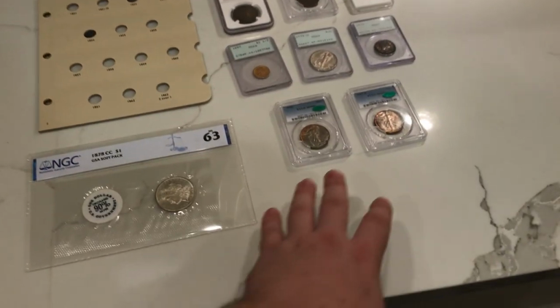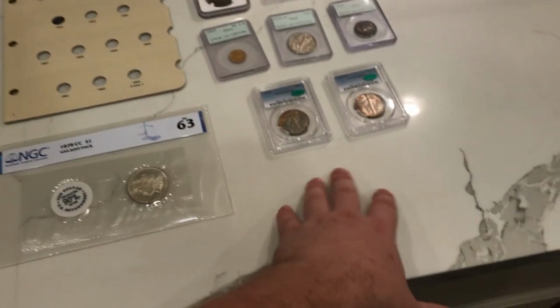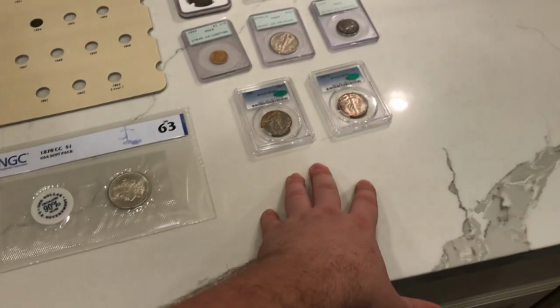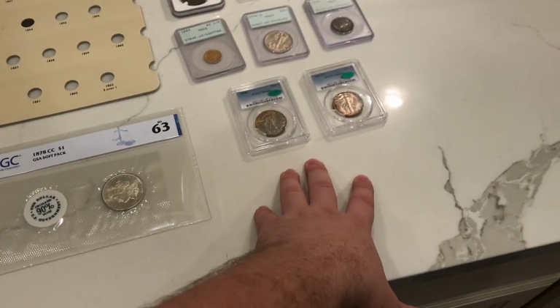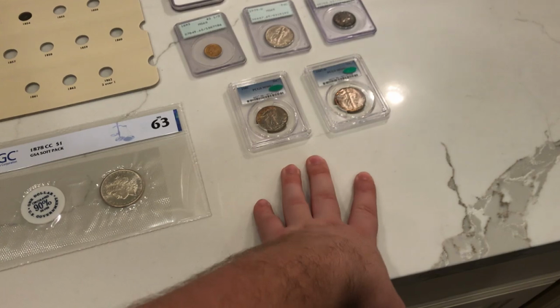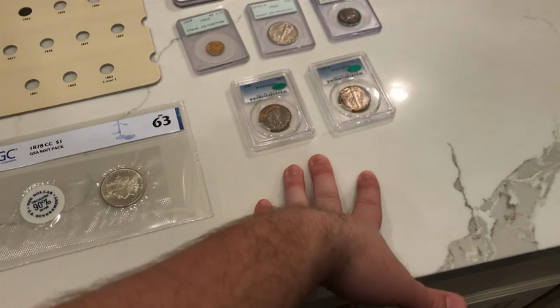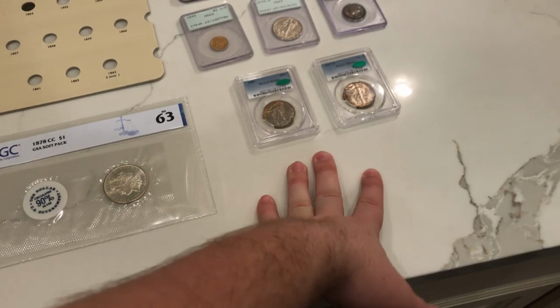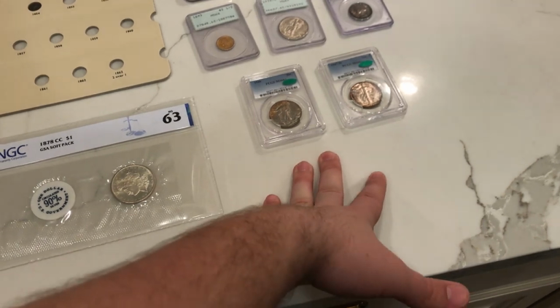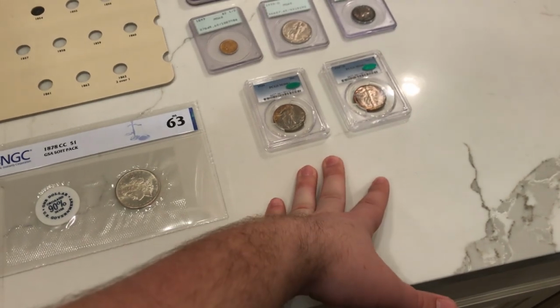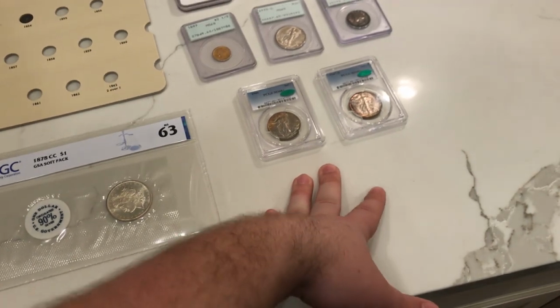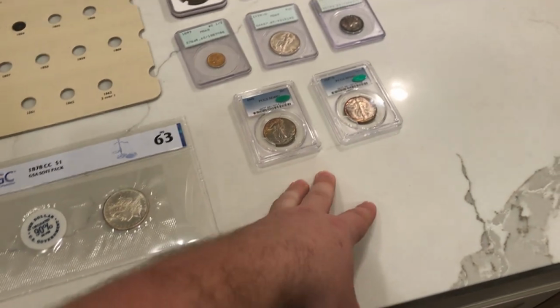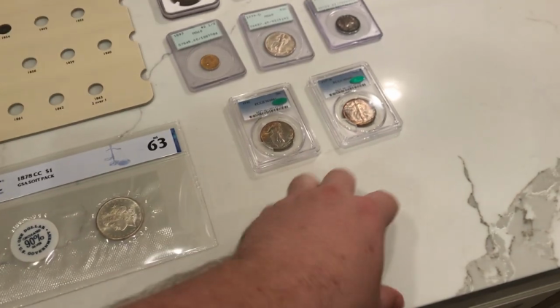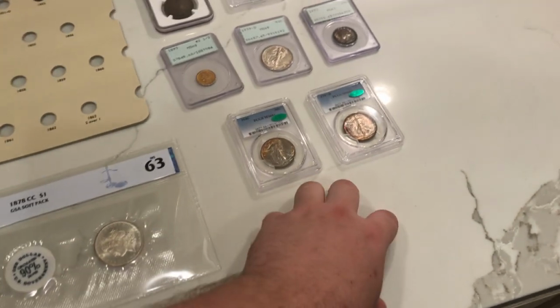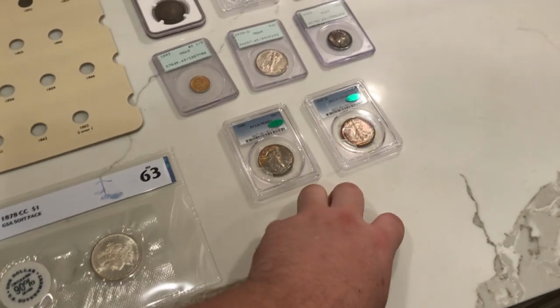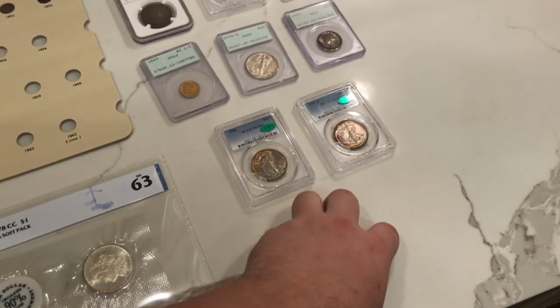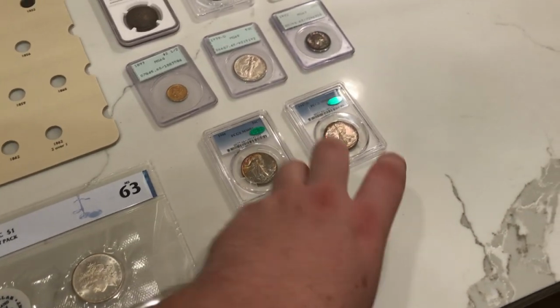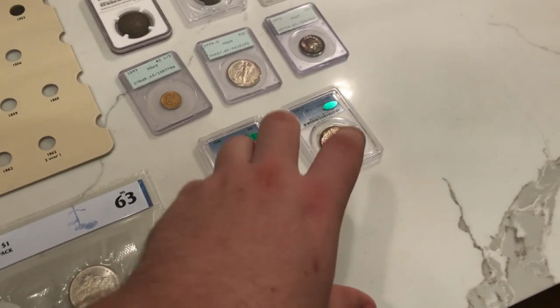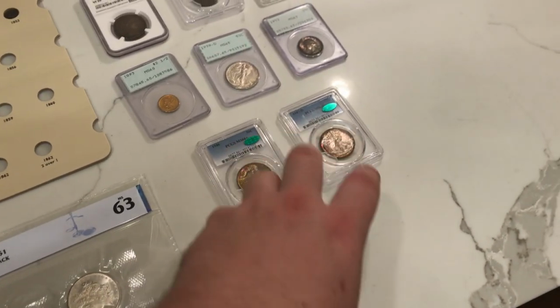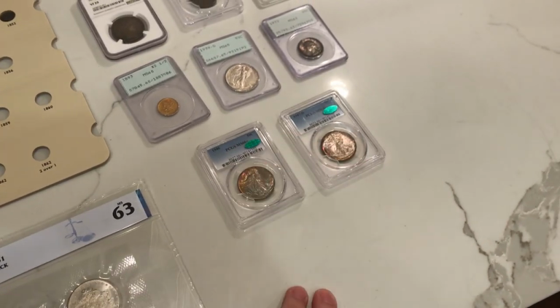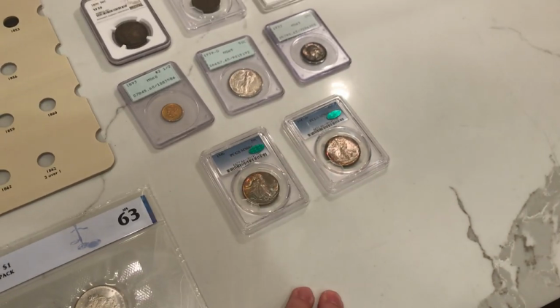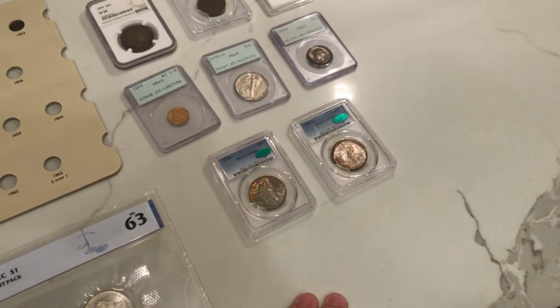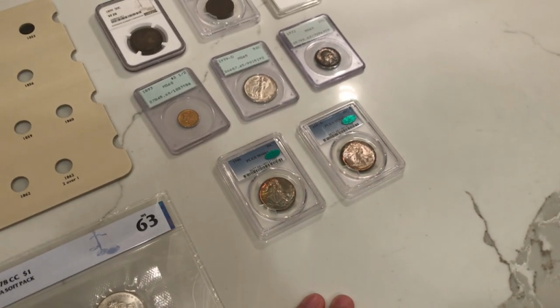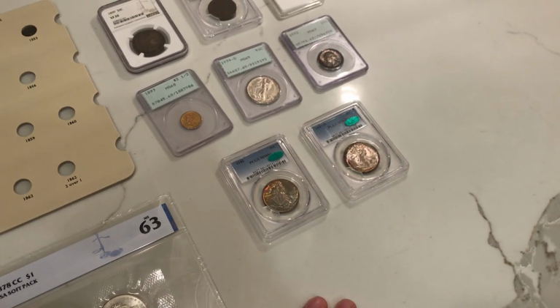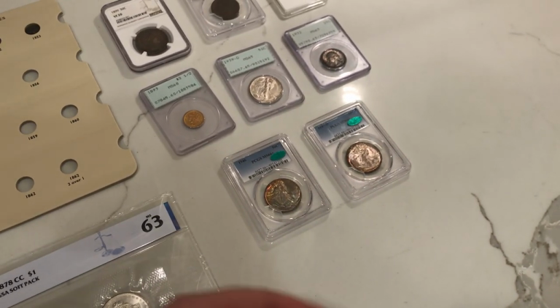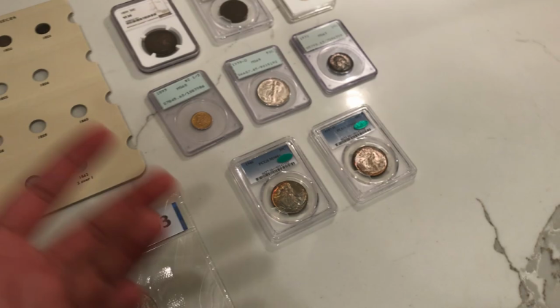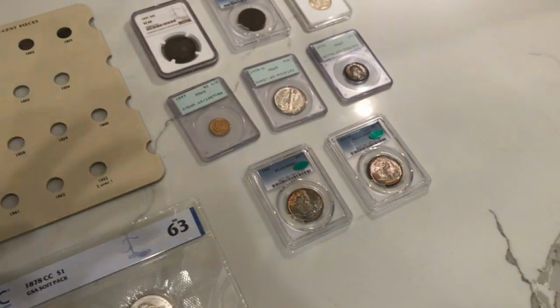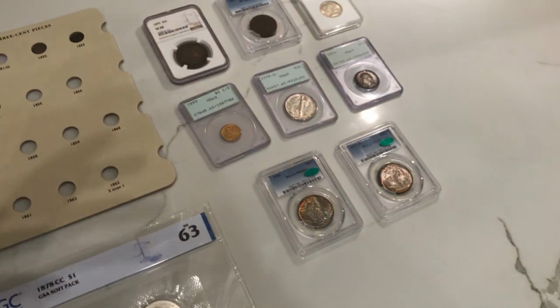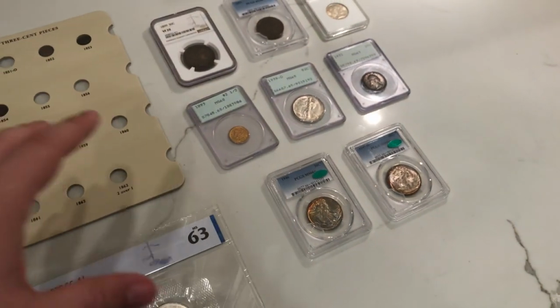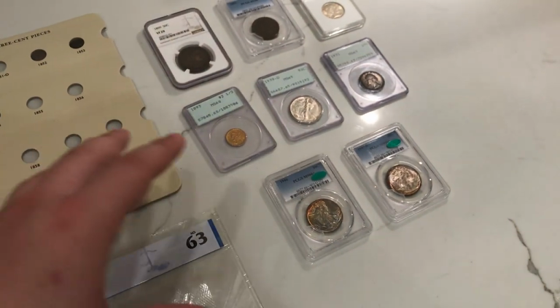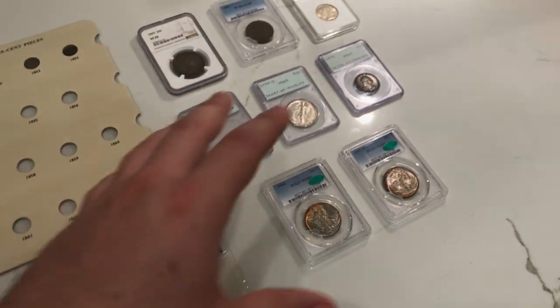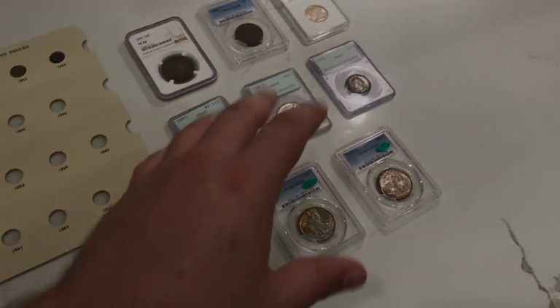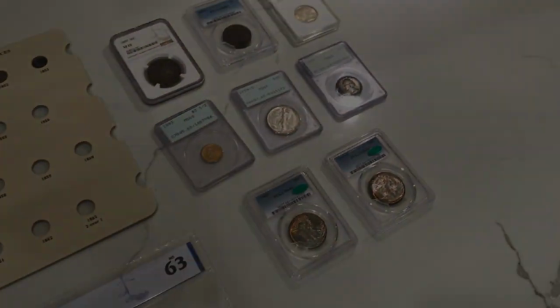Thank you guys for letting me share these coins with you. We hope you guys were blessed taking a look at these walkers — go check out Etsy if you guys can. Let's roll it to the outro.